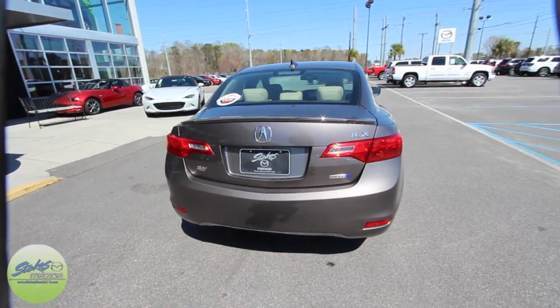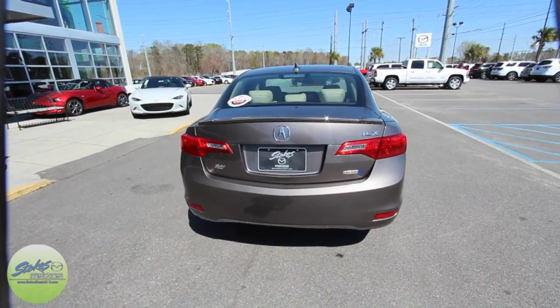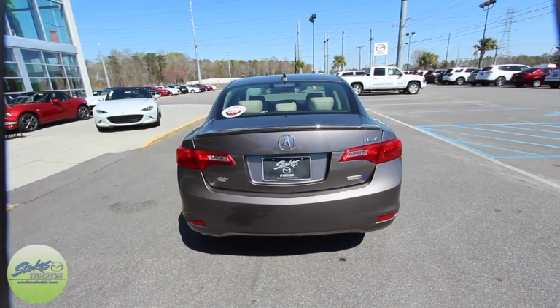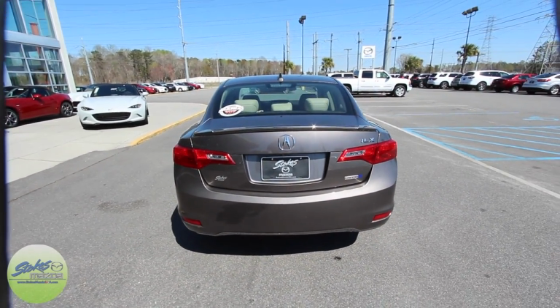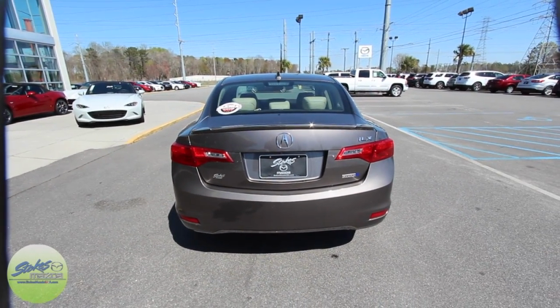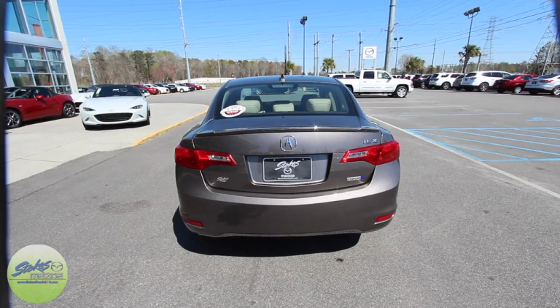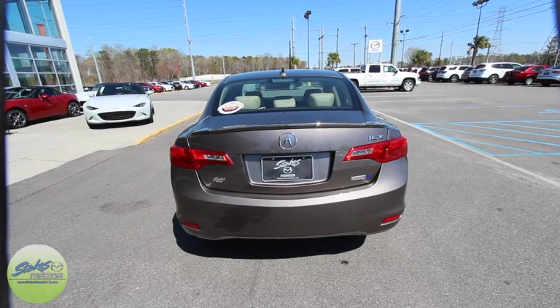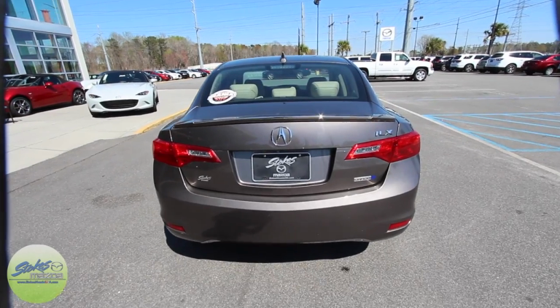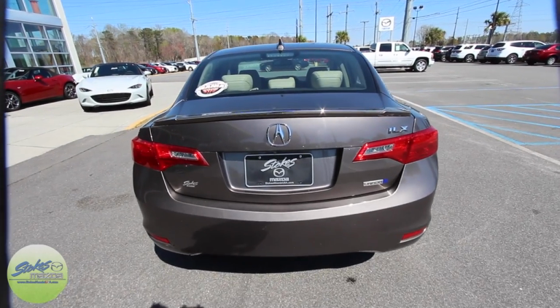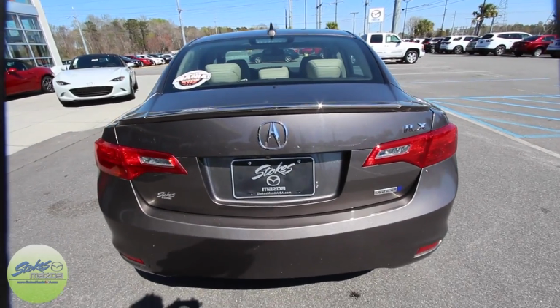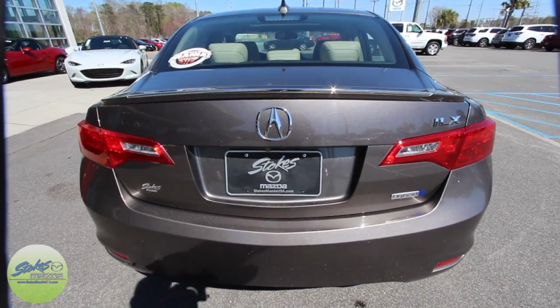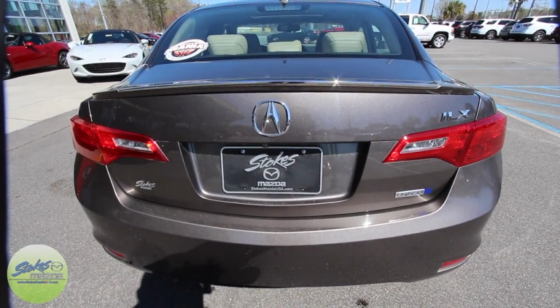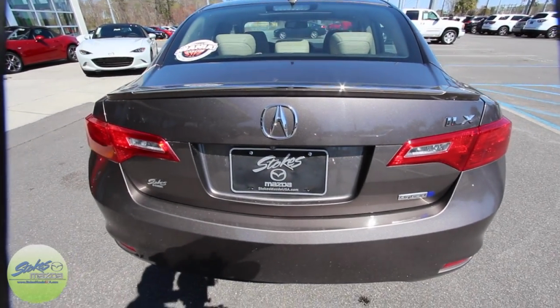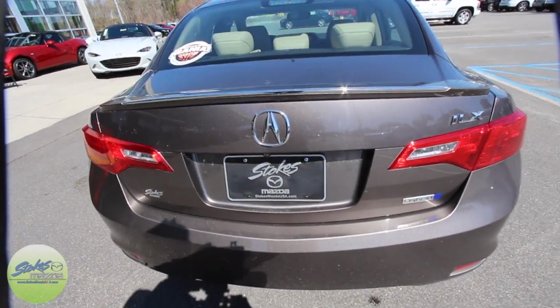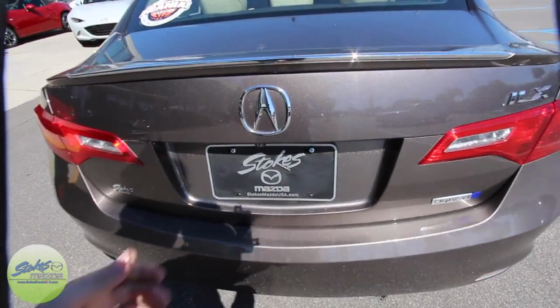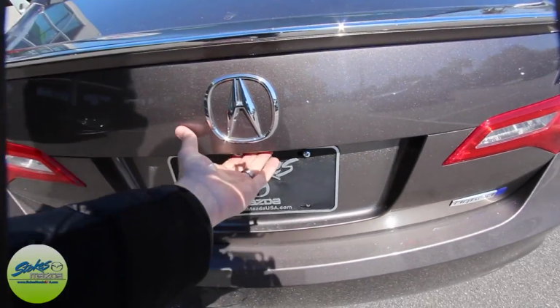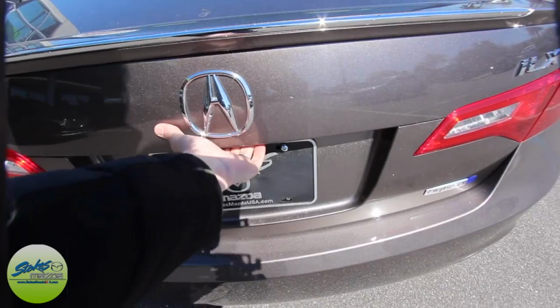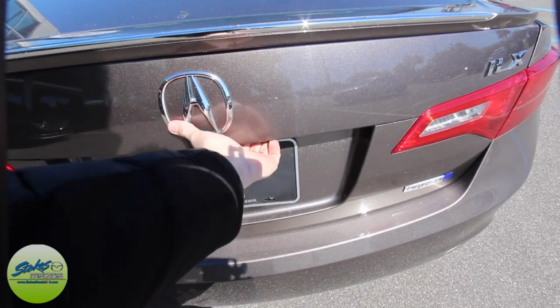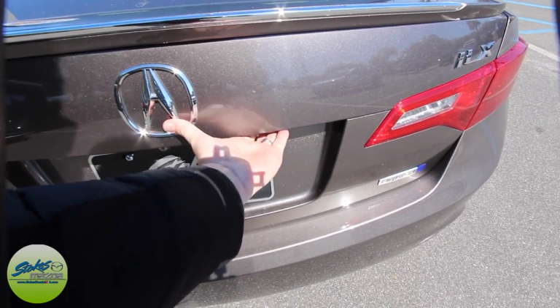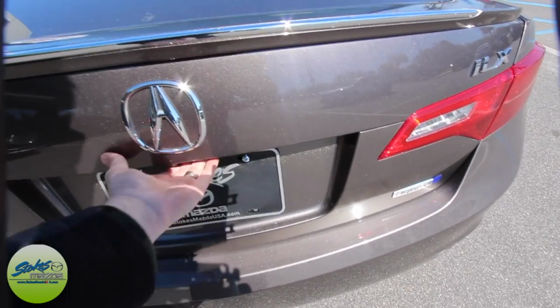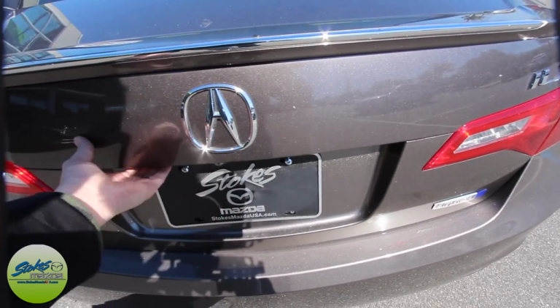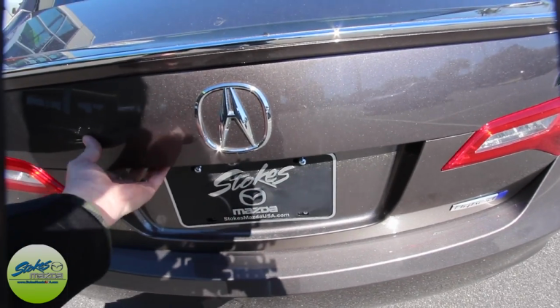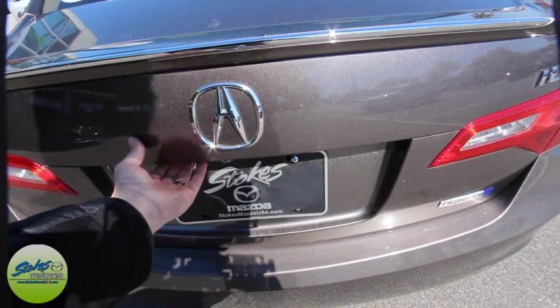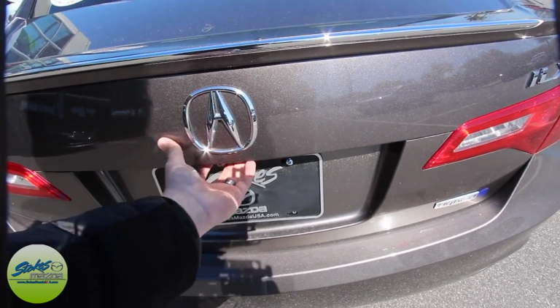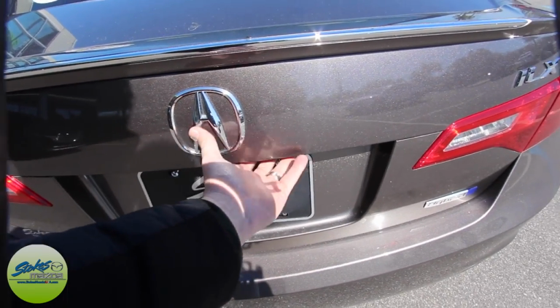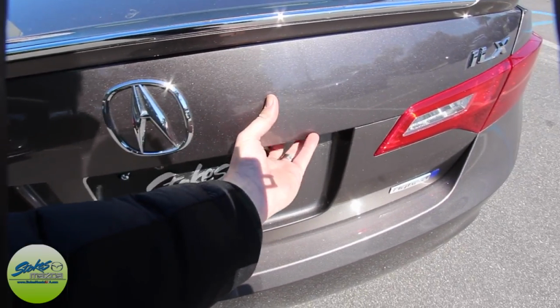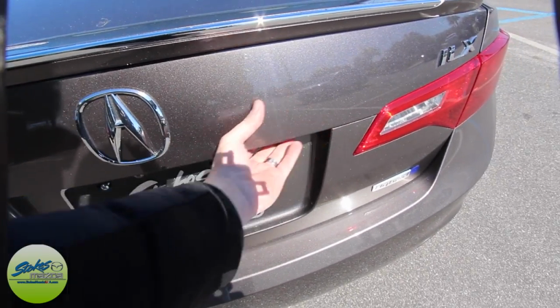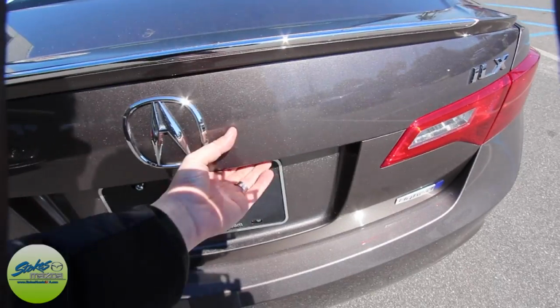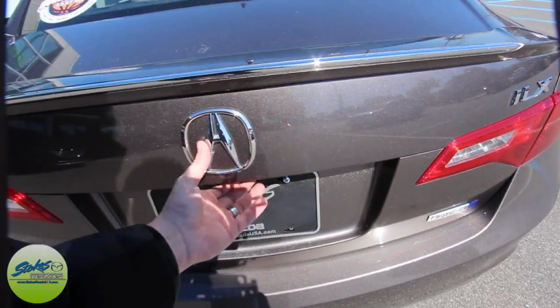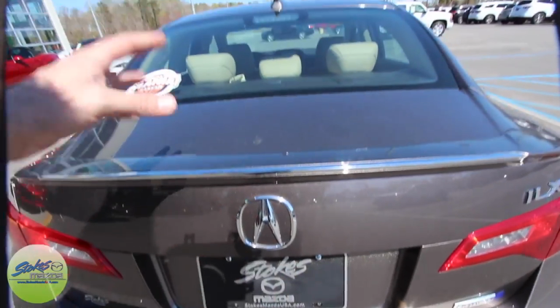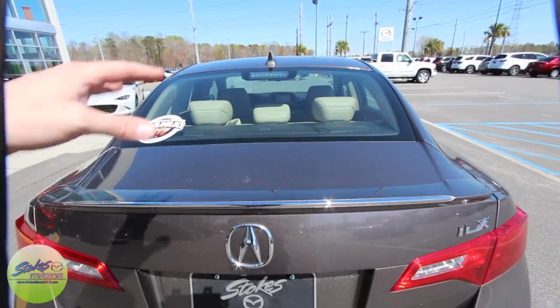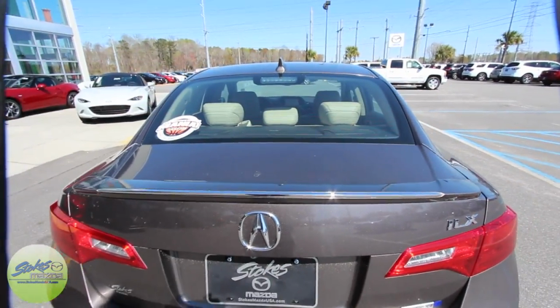It also comes equipped with a backup camera in the rear. Let's see if we're able to pop the trunk — we'll get to that when we get to the inside of the car.